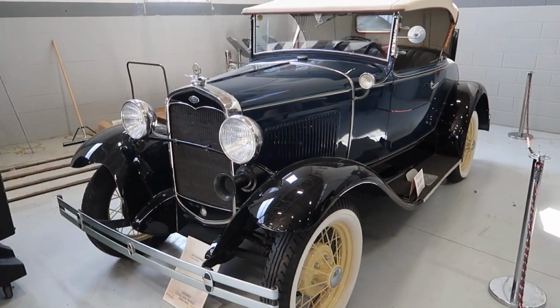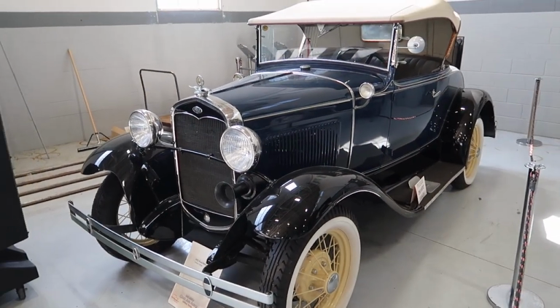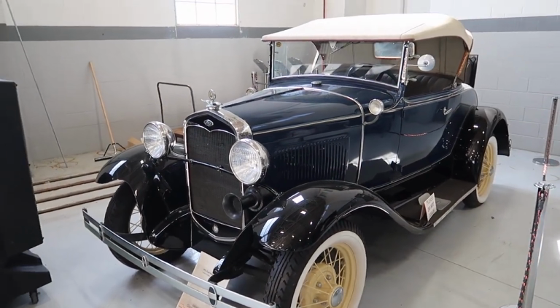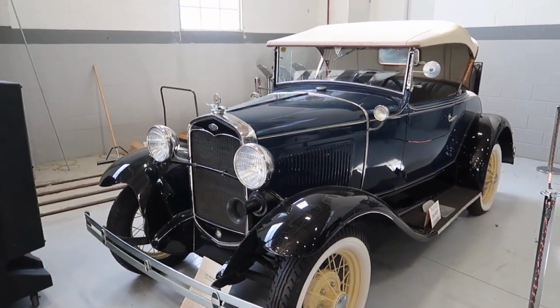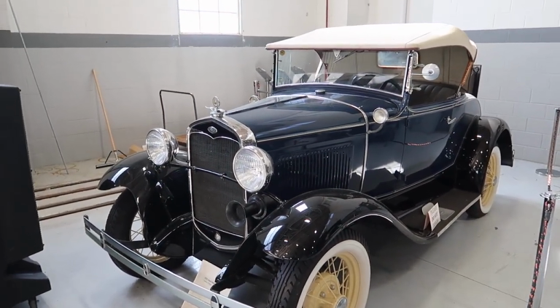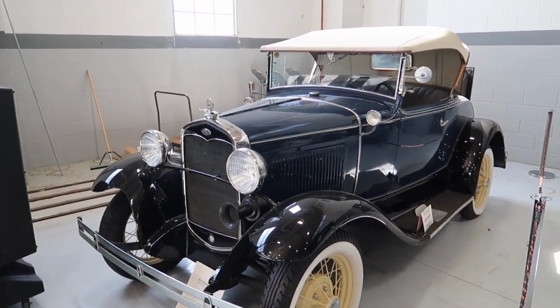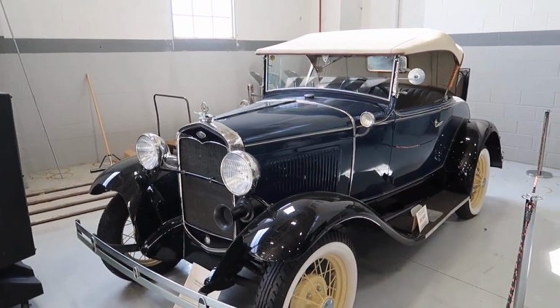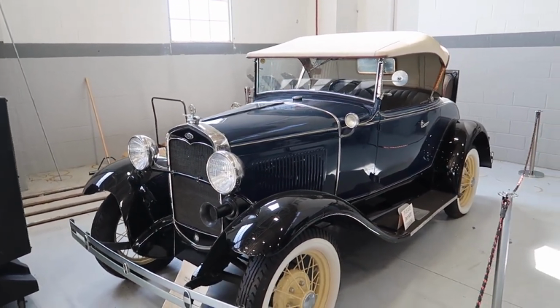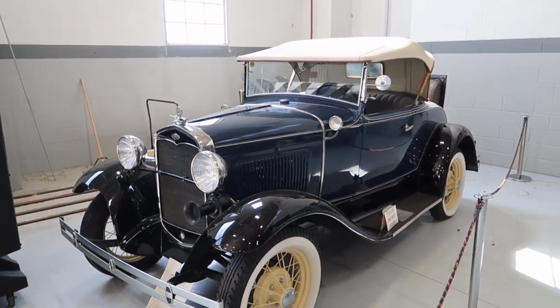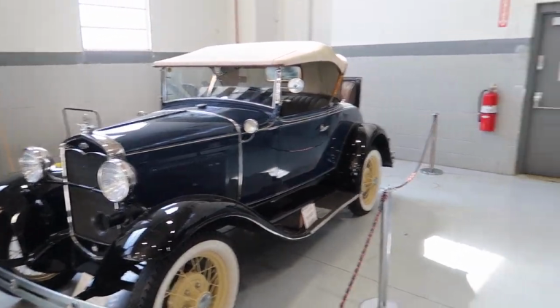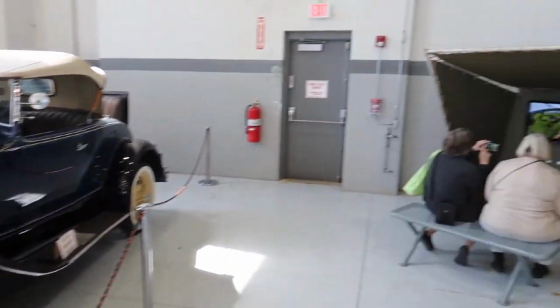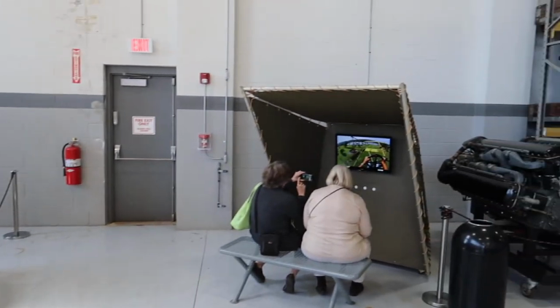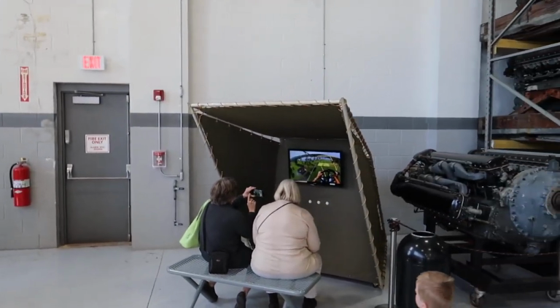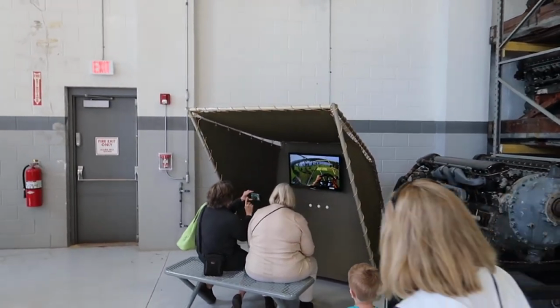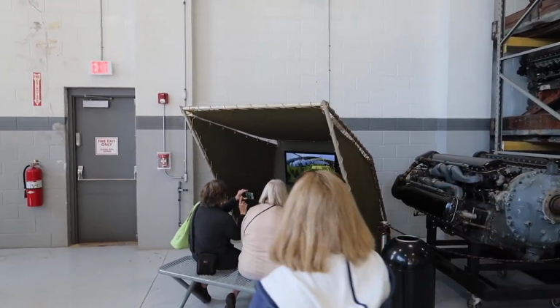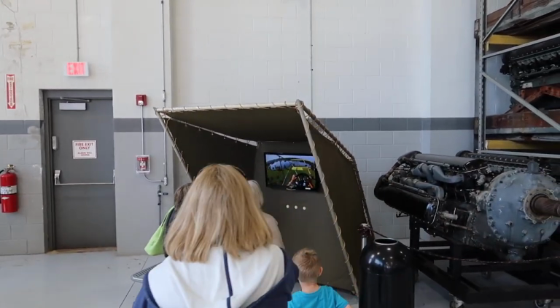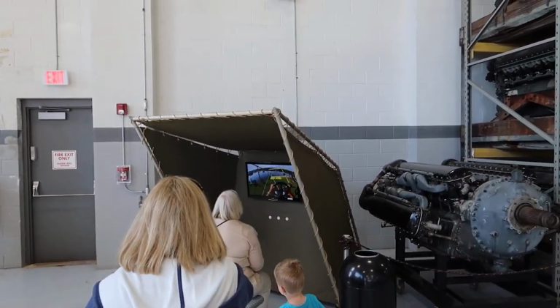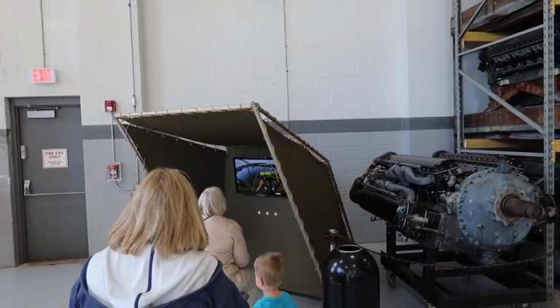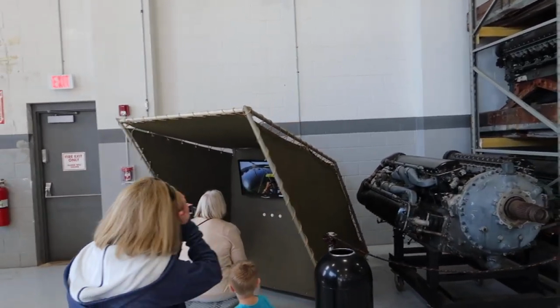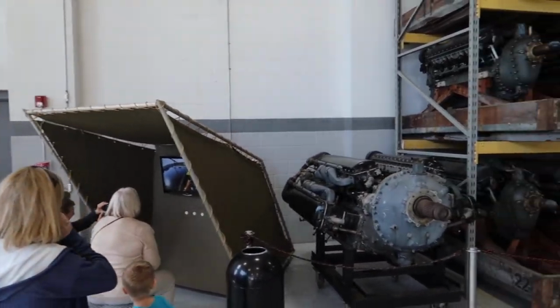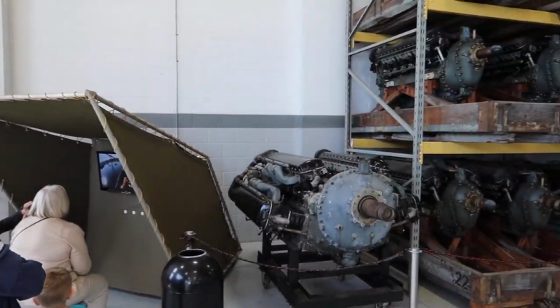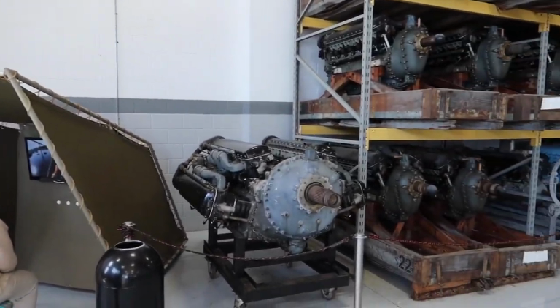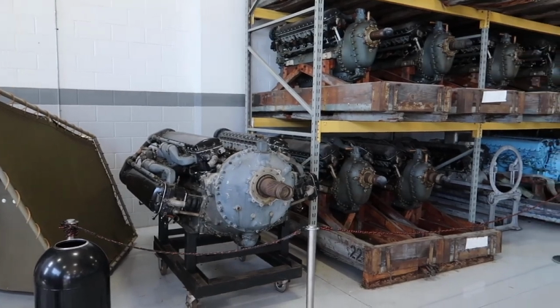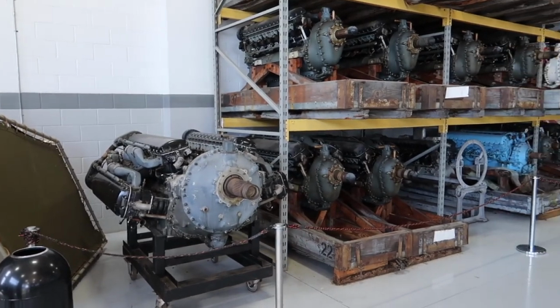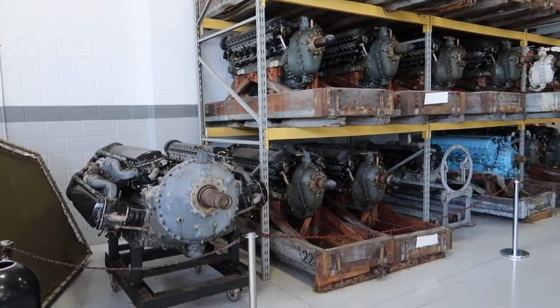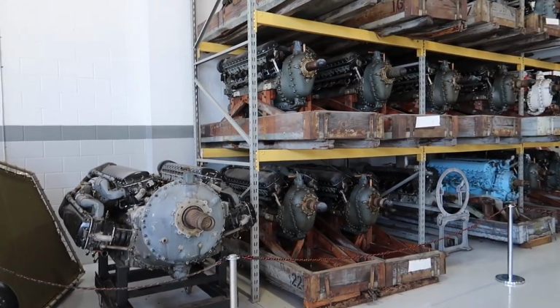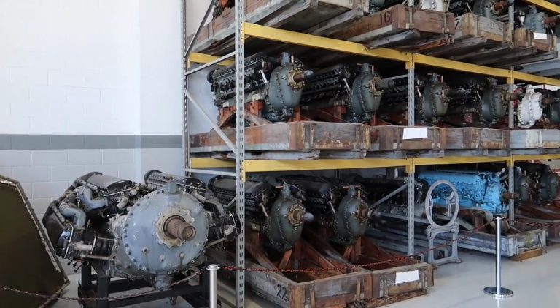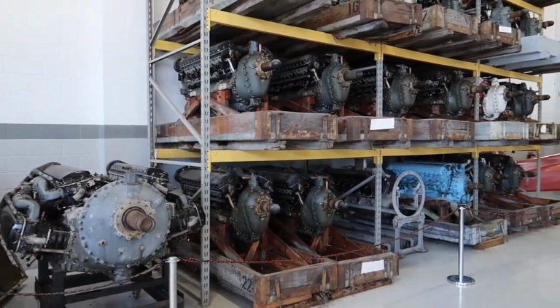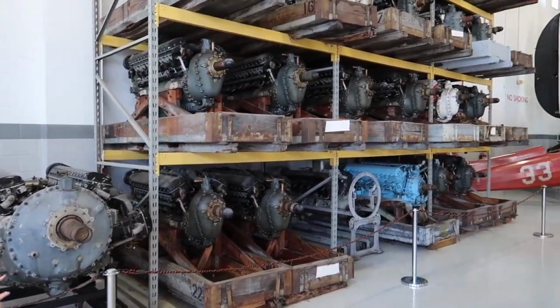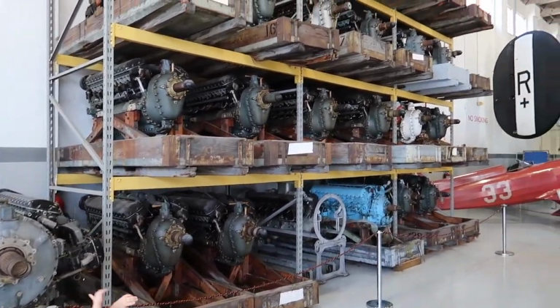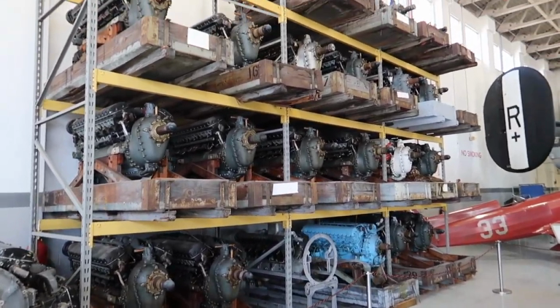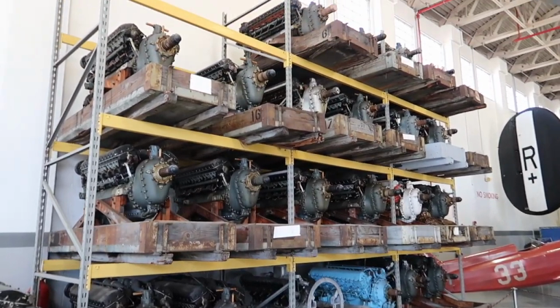Over here we have a 1931 Ford Deluxe Model A. To the right we have a little first-person-view flying setup. More importantly, there's a bunch of airplane engines on display here.